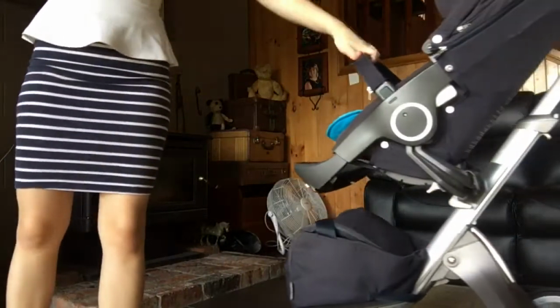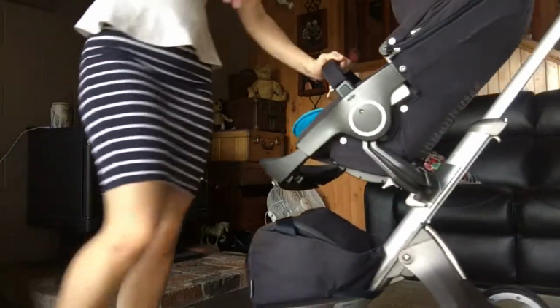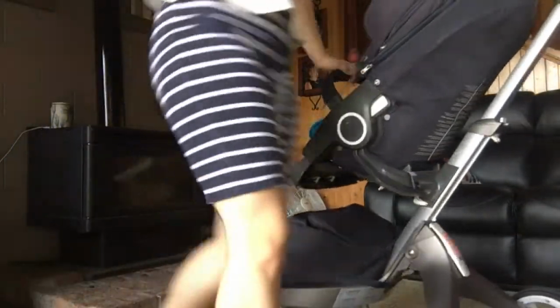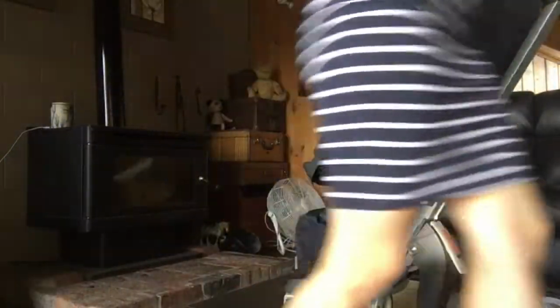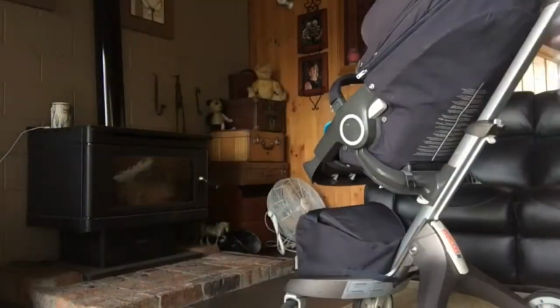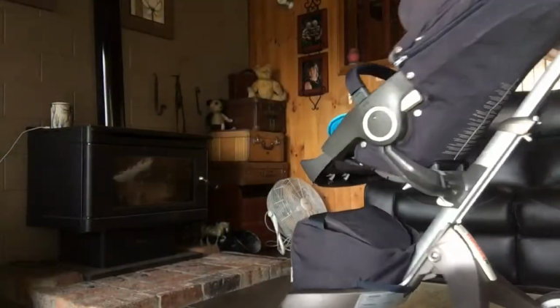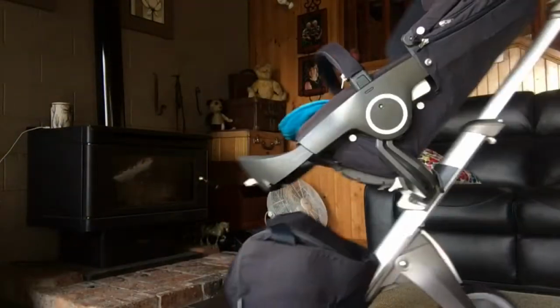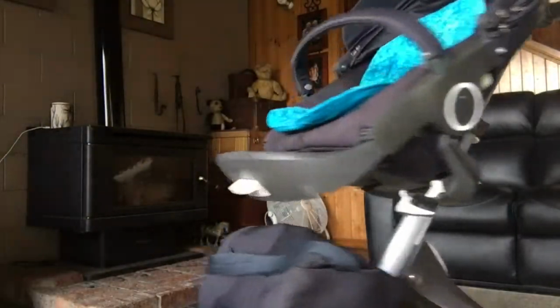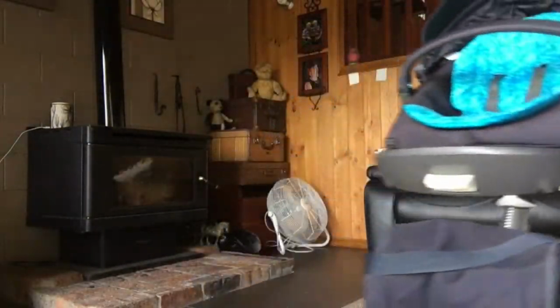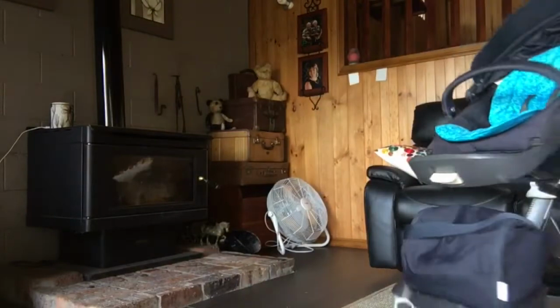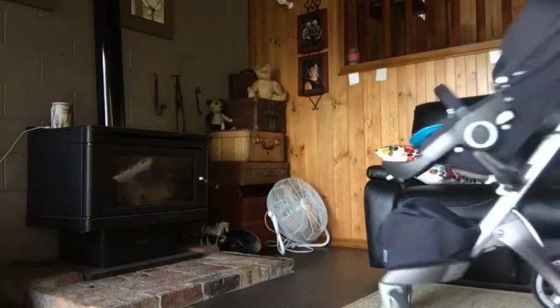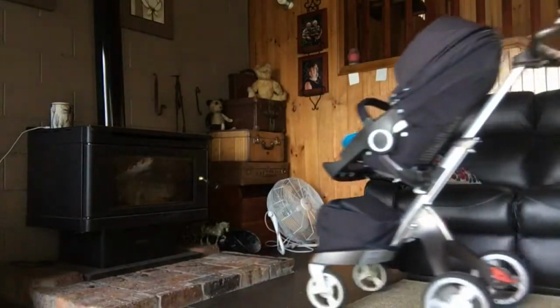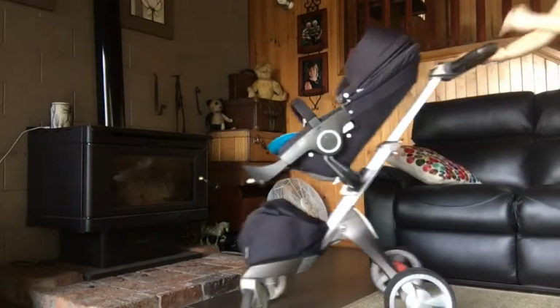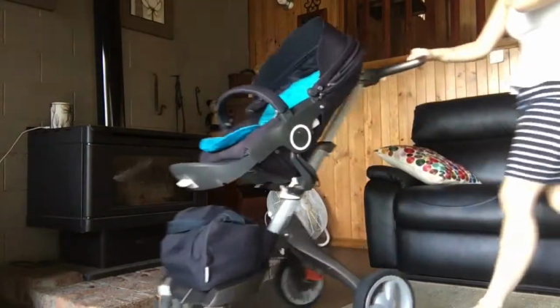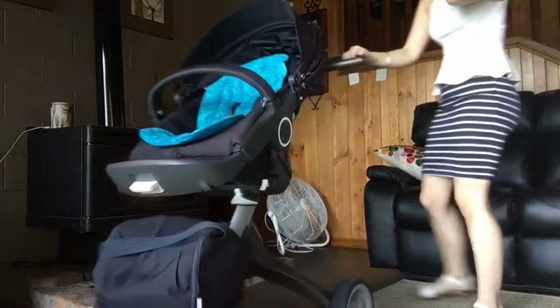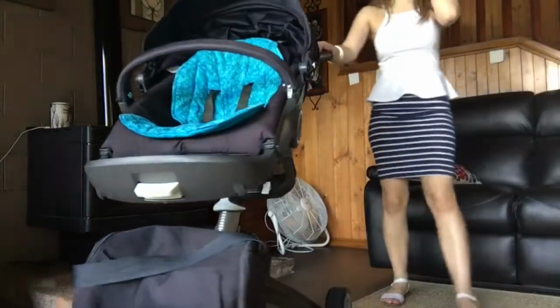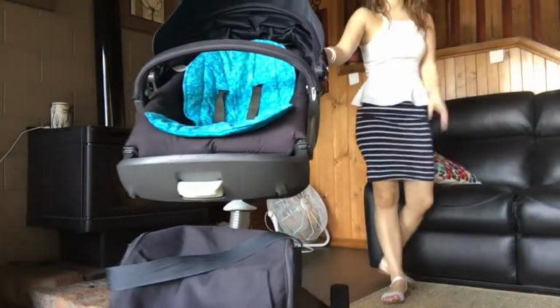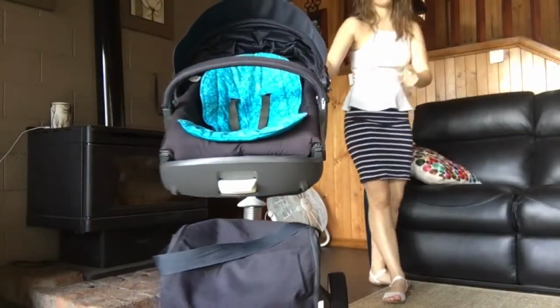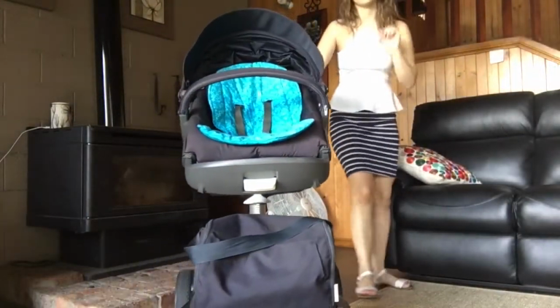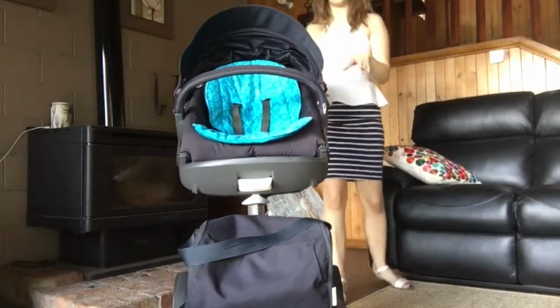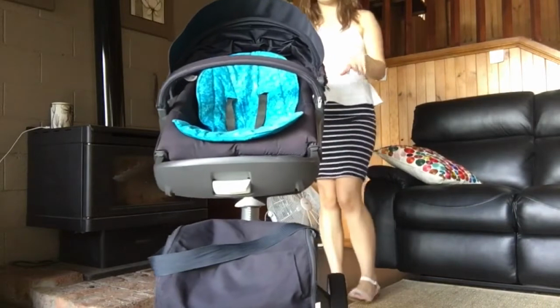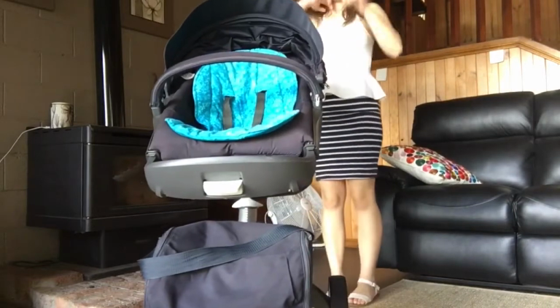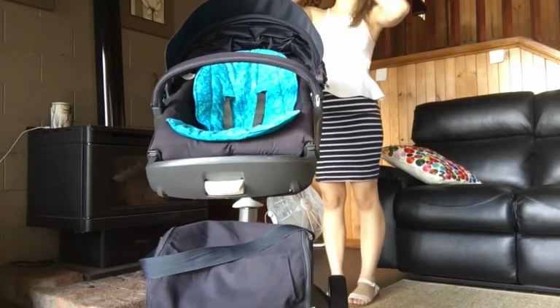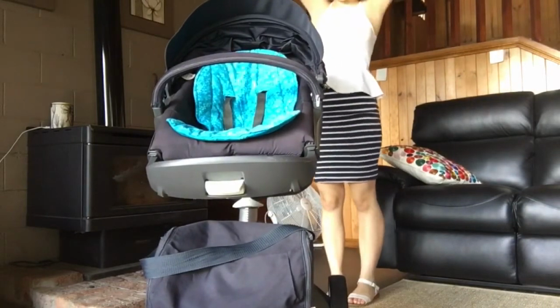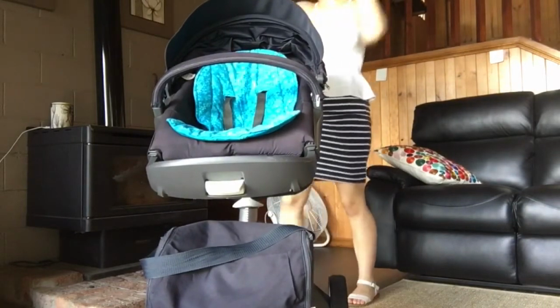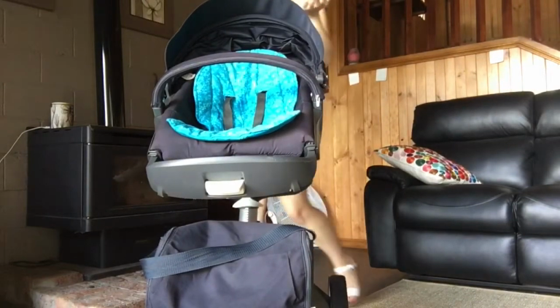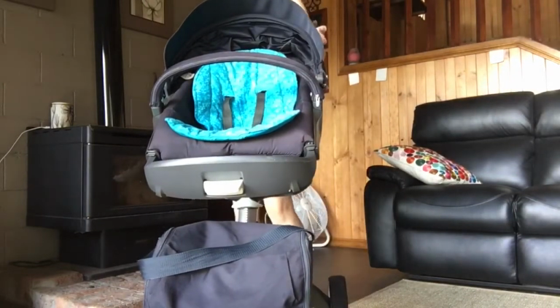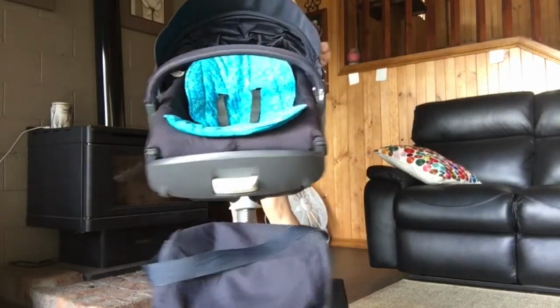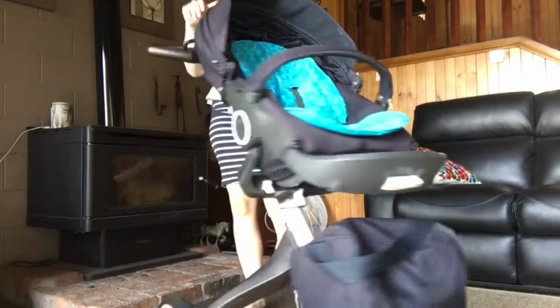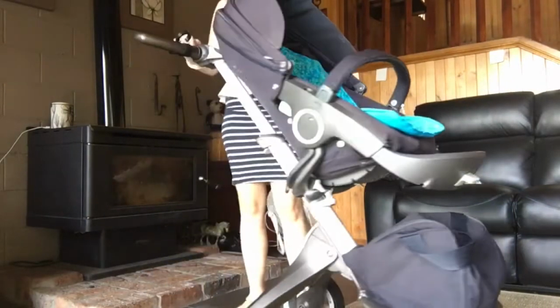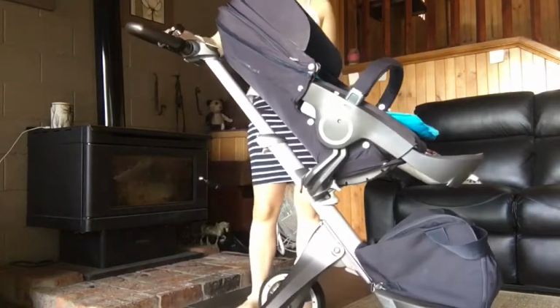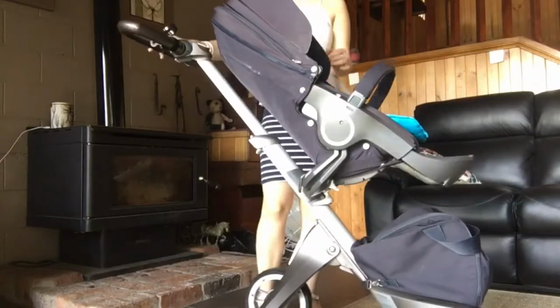I like that it's nice and easy to push — it's awesome to push. I'm just not a fan of the fold and how big it is. Although that was only my second time doing it and I already feel a lot better with it.